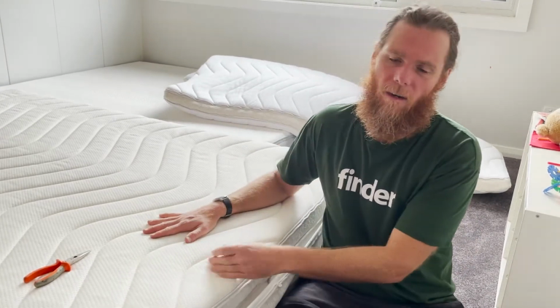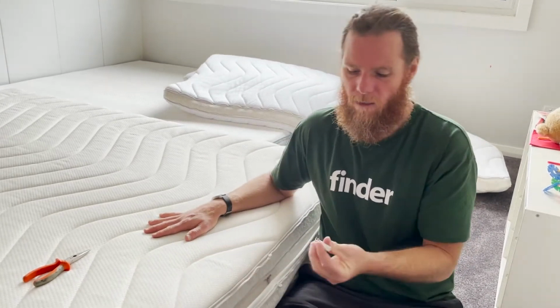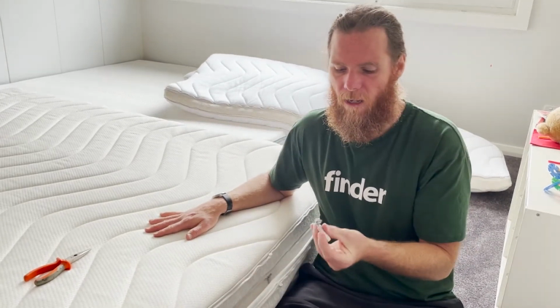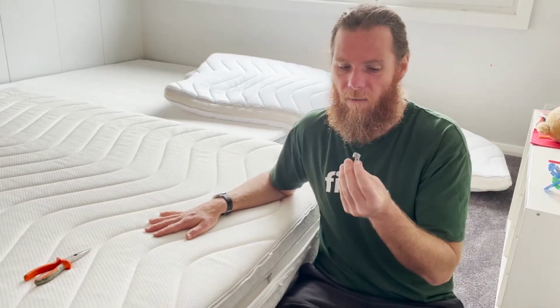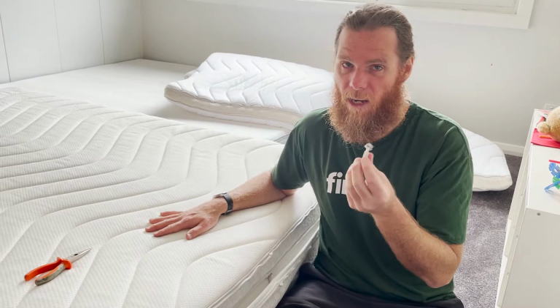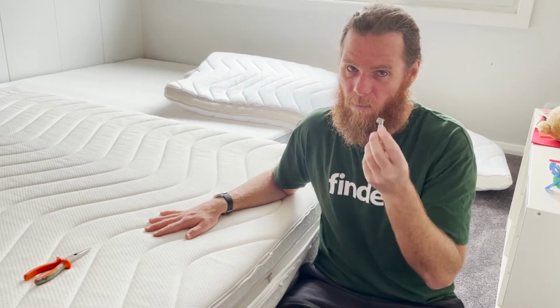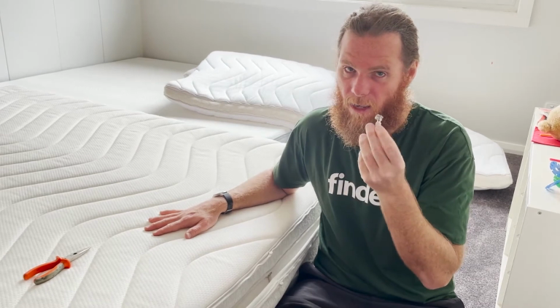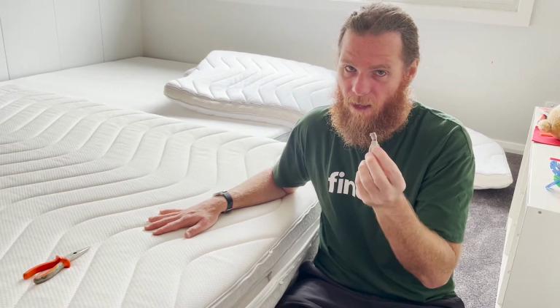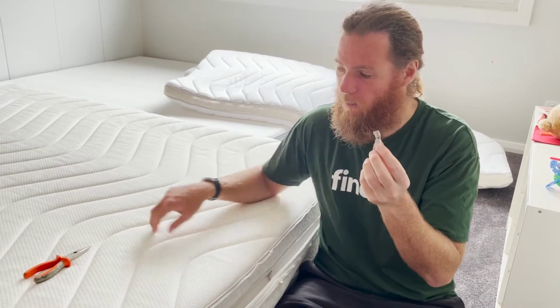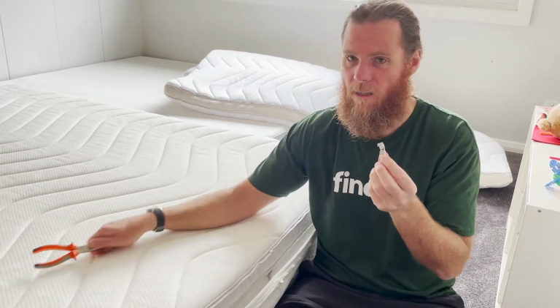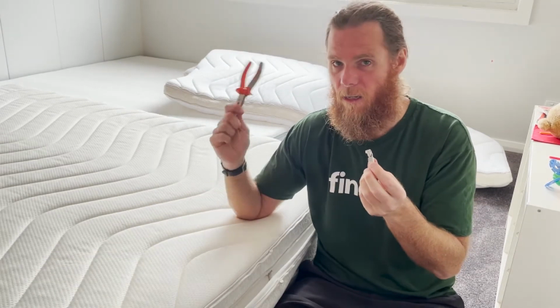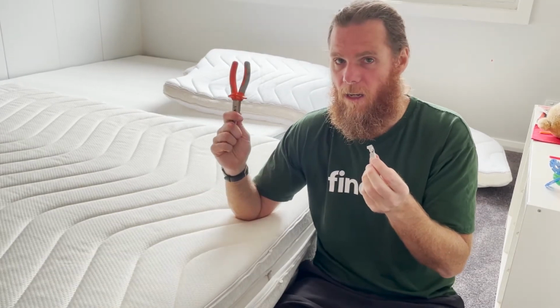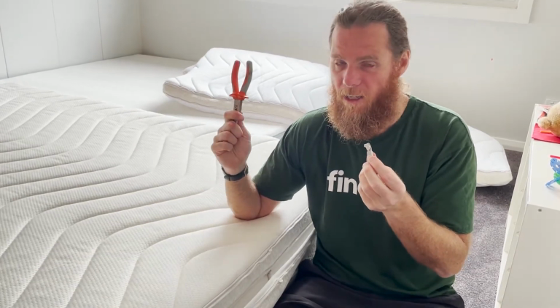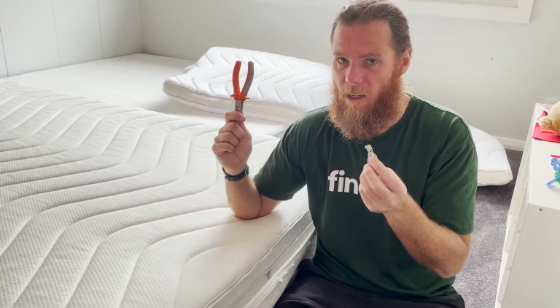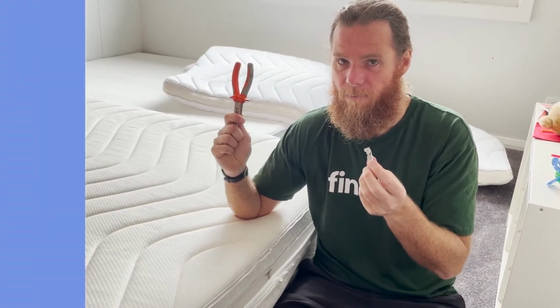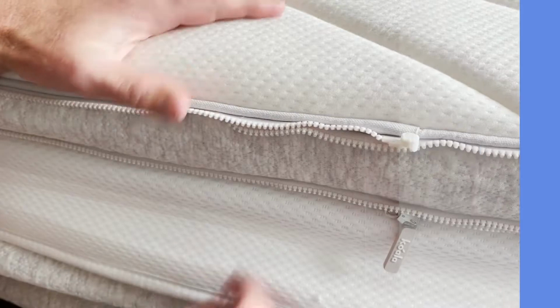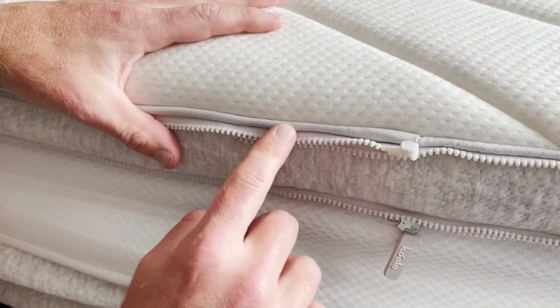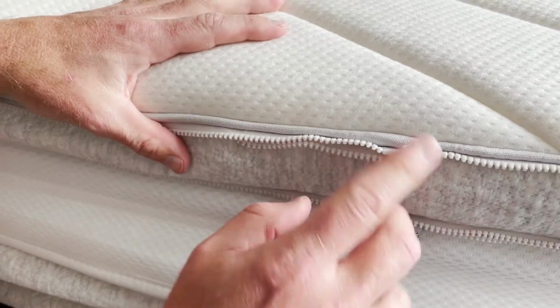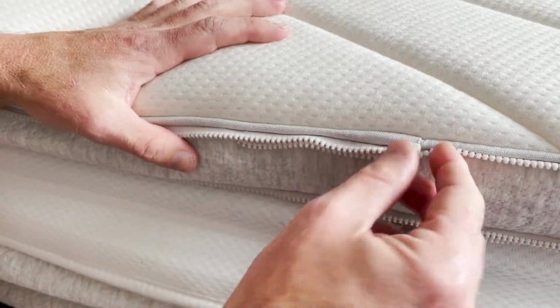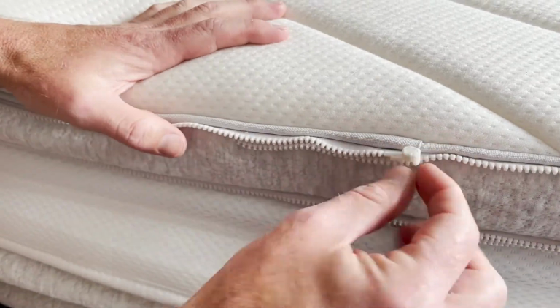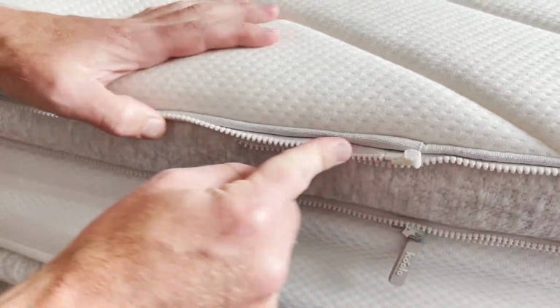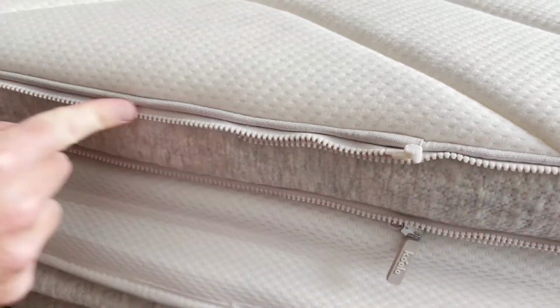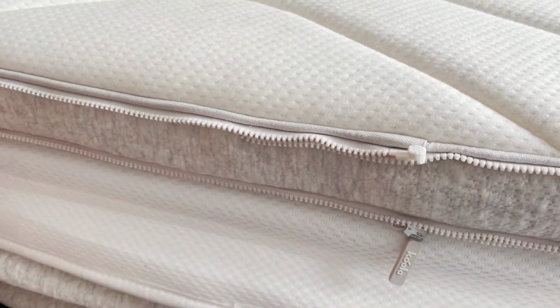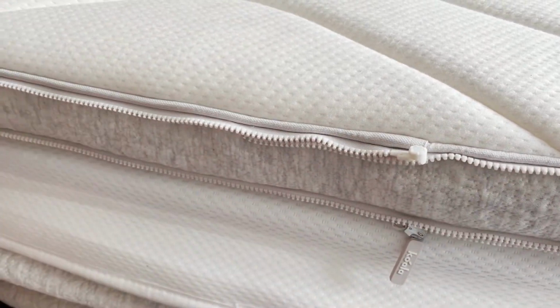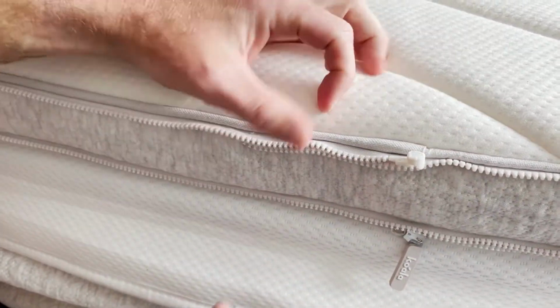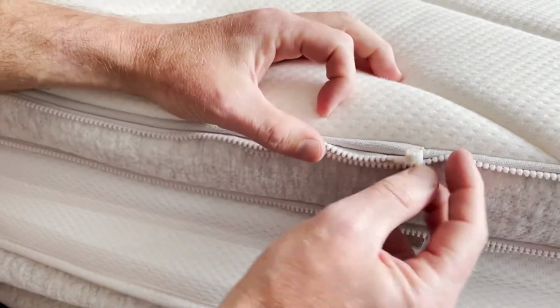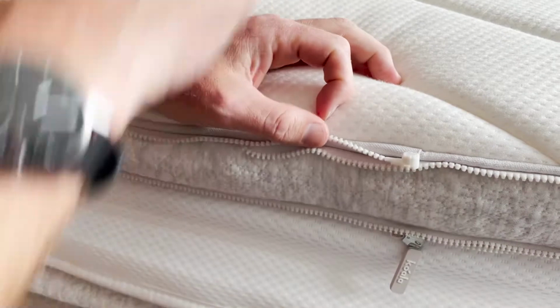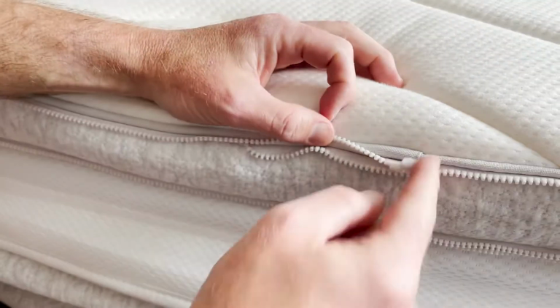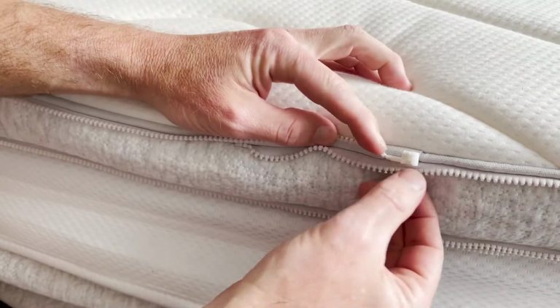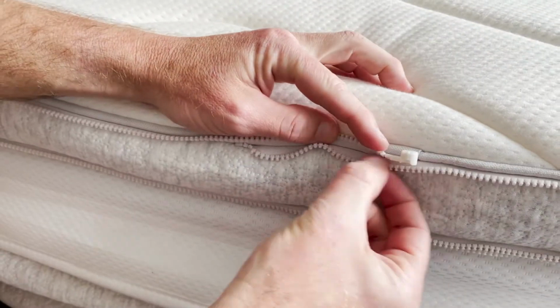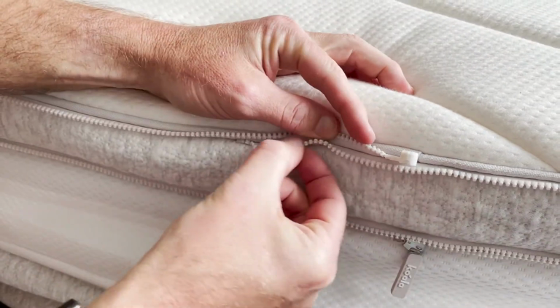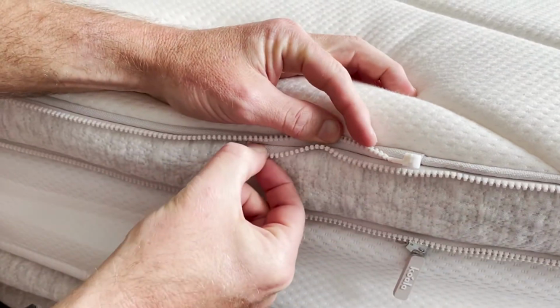I'm going to have a go at repairing the zipper — you're going to need some pliers. Here's the top main layer that goes the whole way around the bed, and you can see once it comes back around it overlays under here.